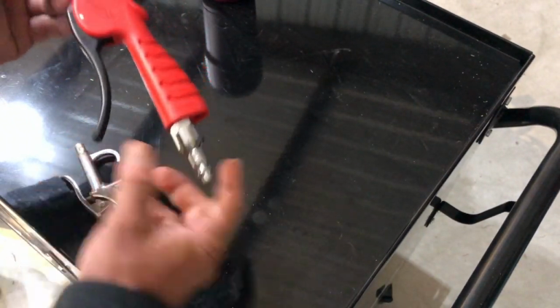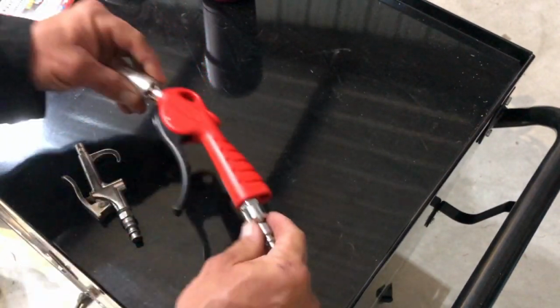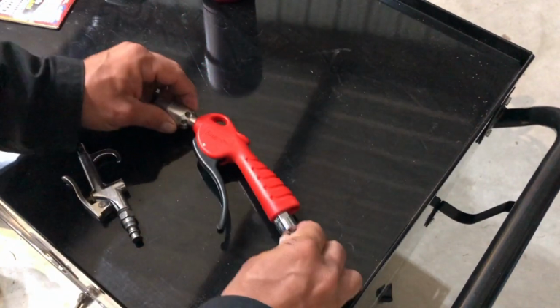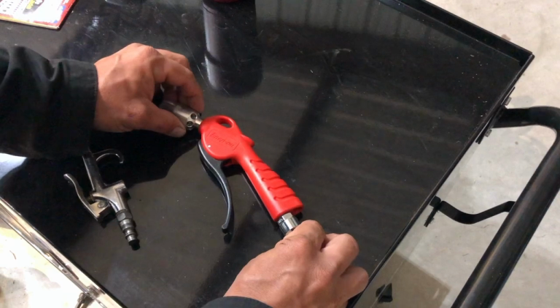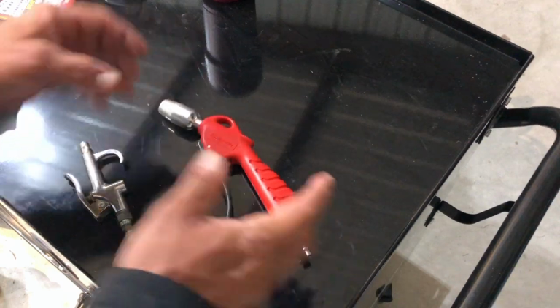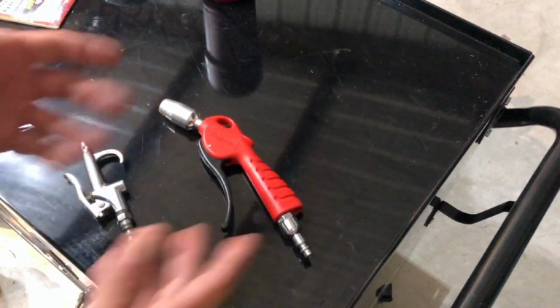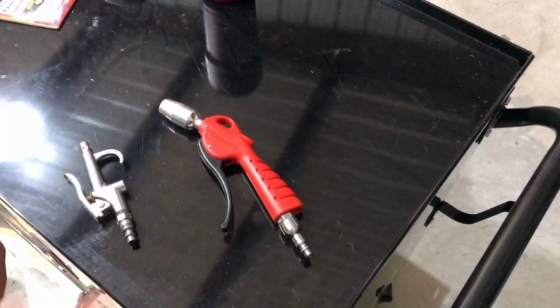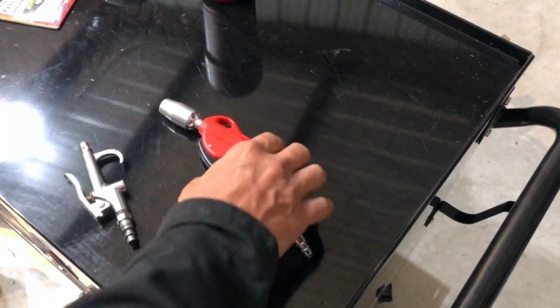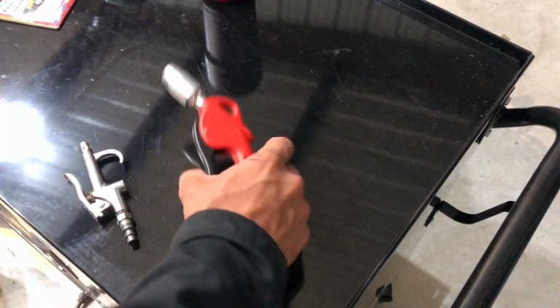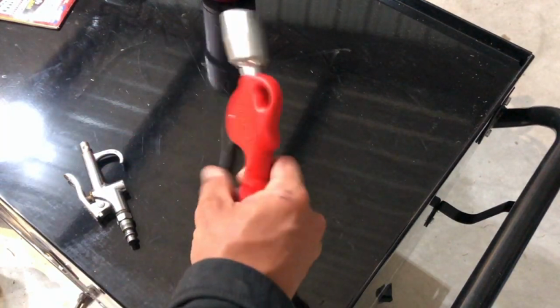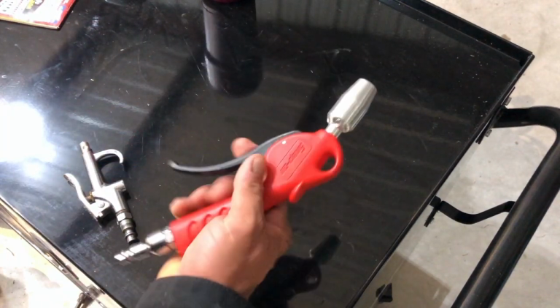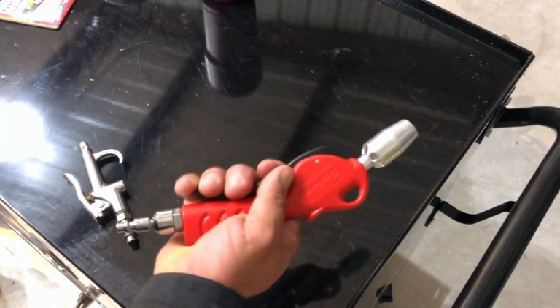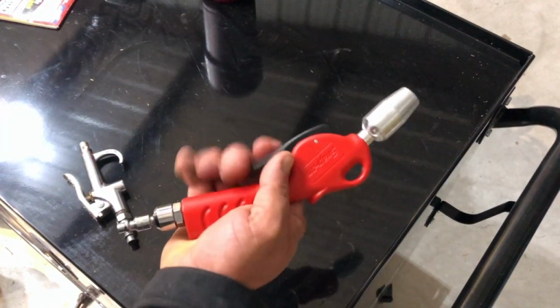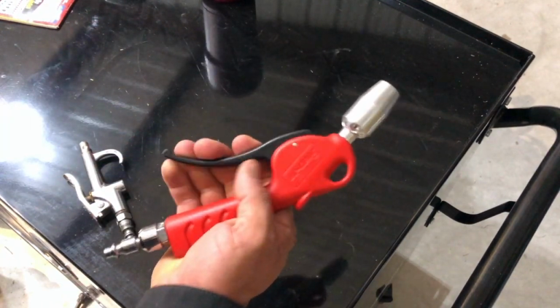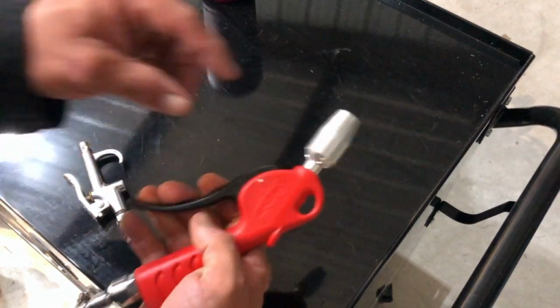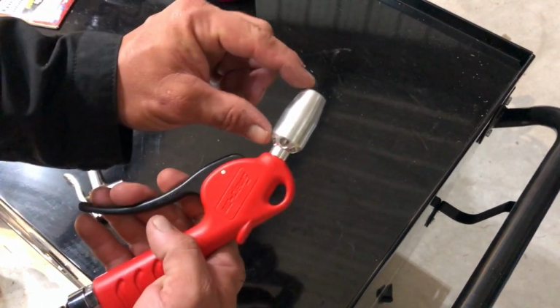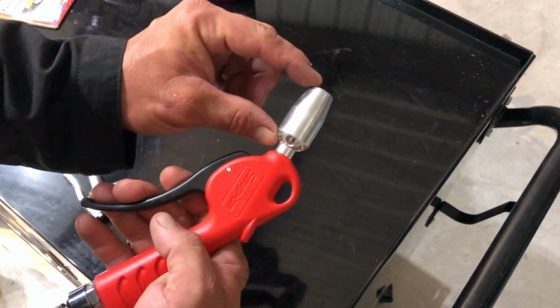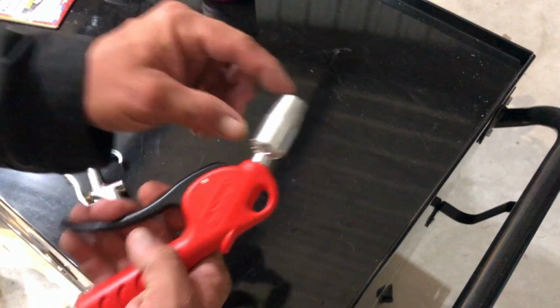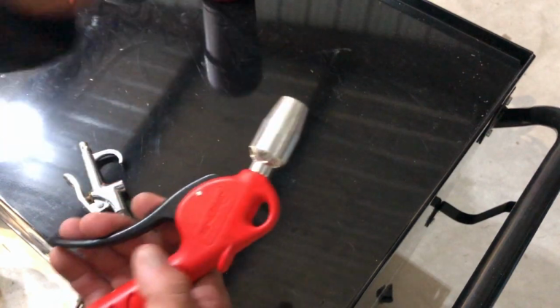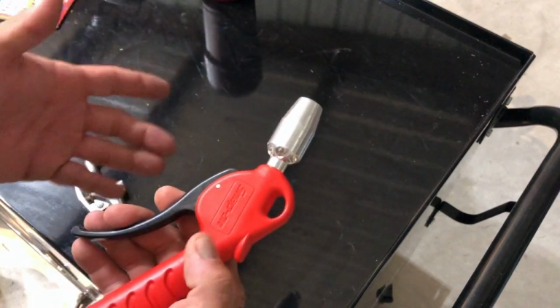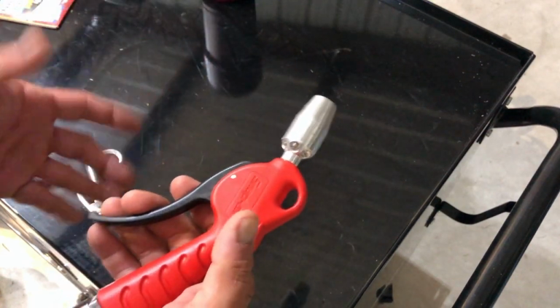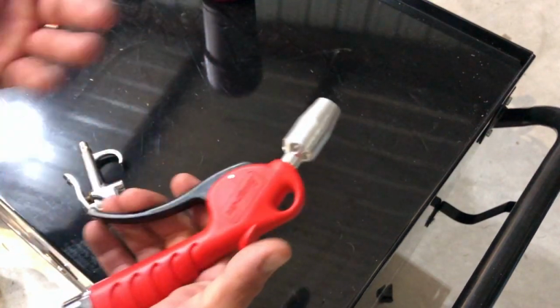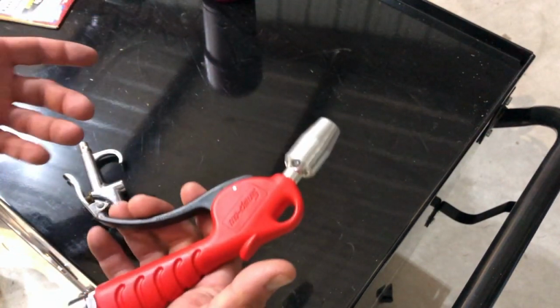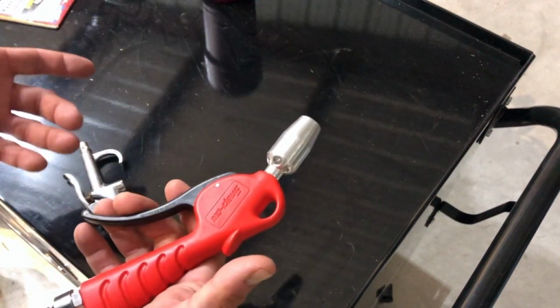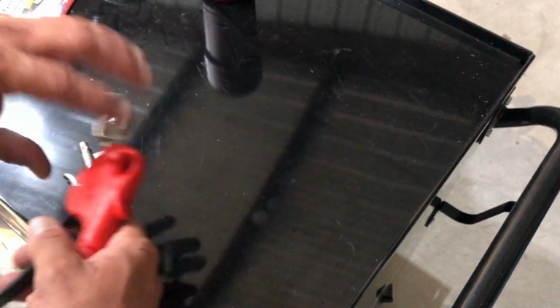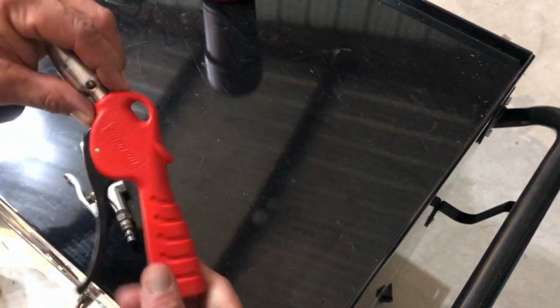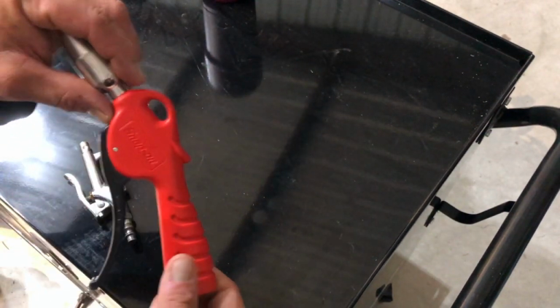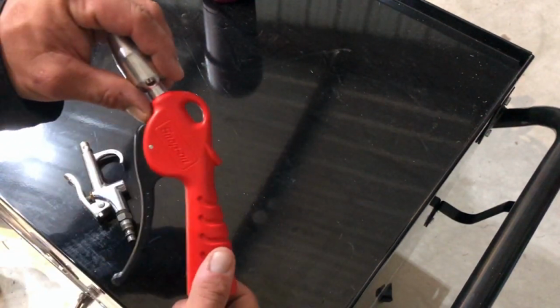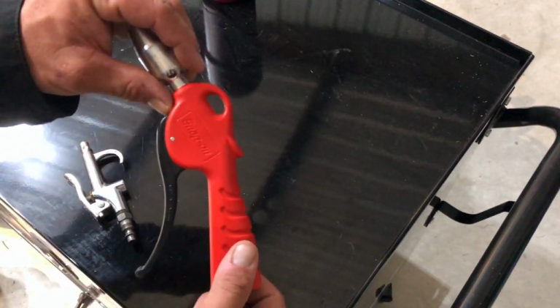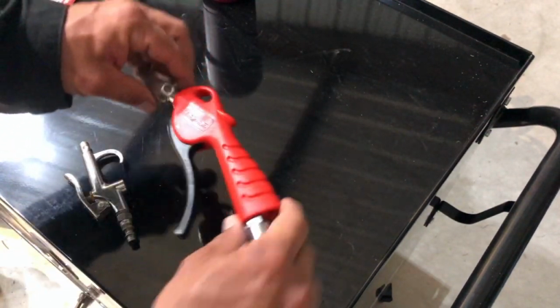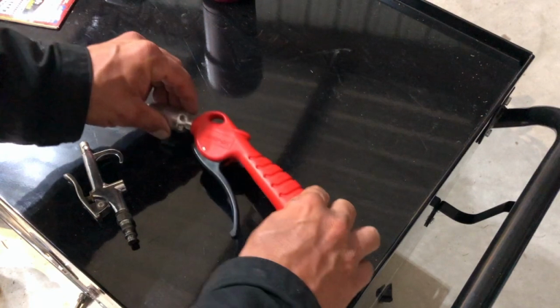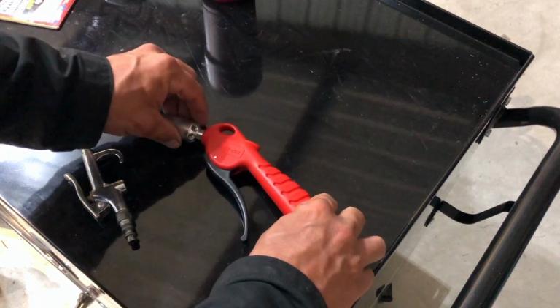So it's a big, nice, handy-feeling air gun with a big nice venturi that blows a lot of air. That's all the good — it's a Snap-on, it's got a lifetime warranty. All good.